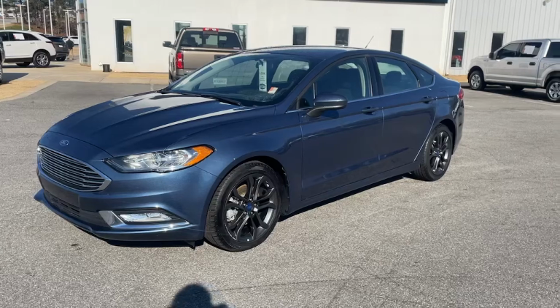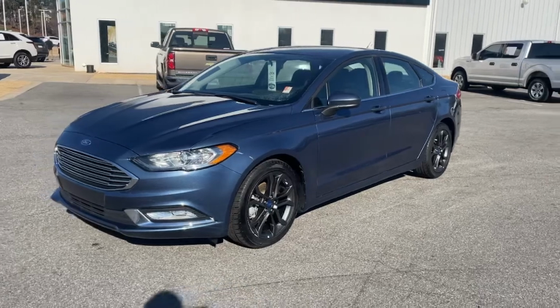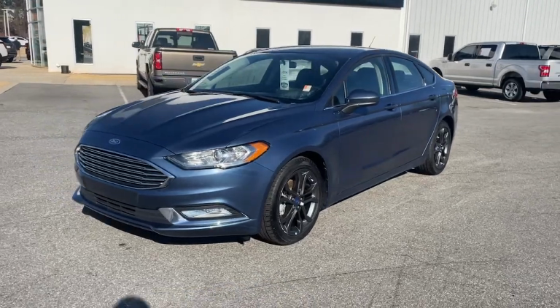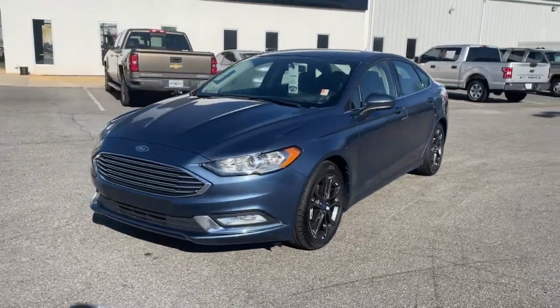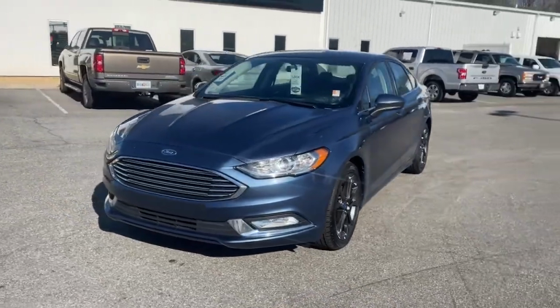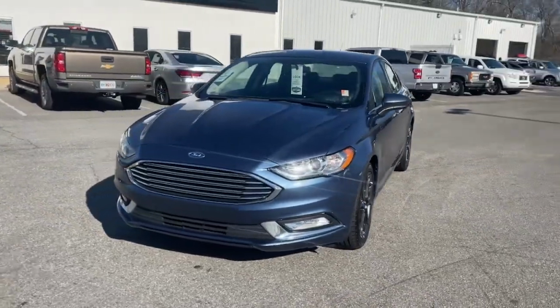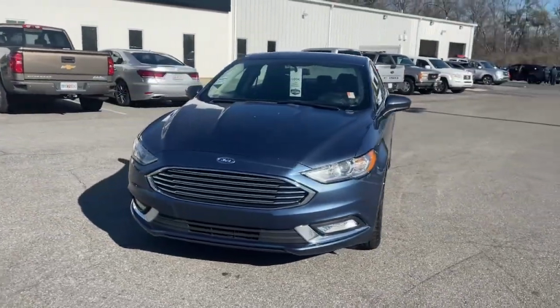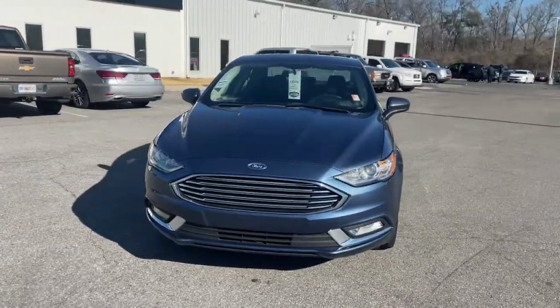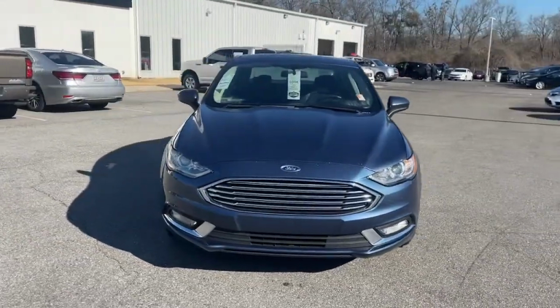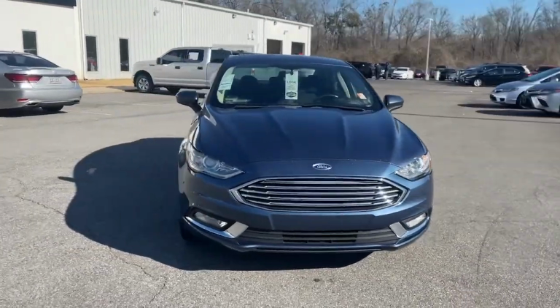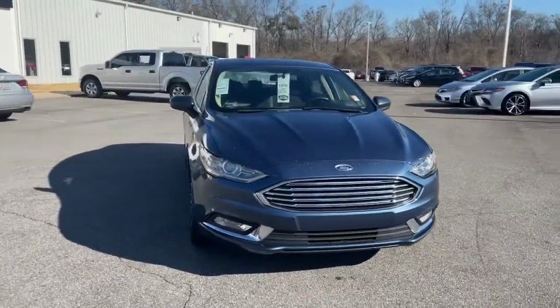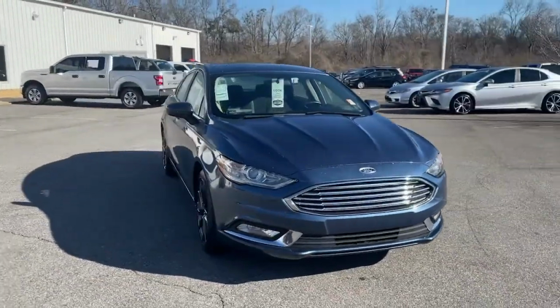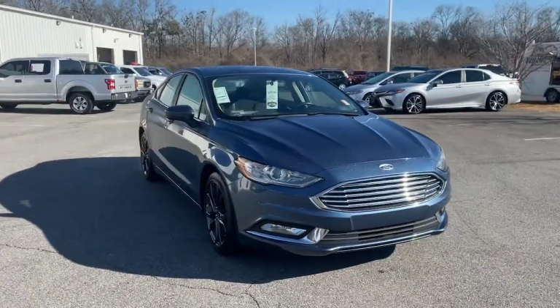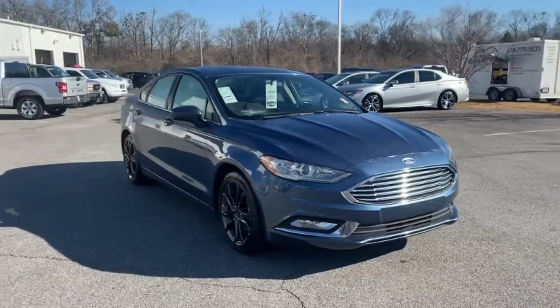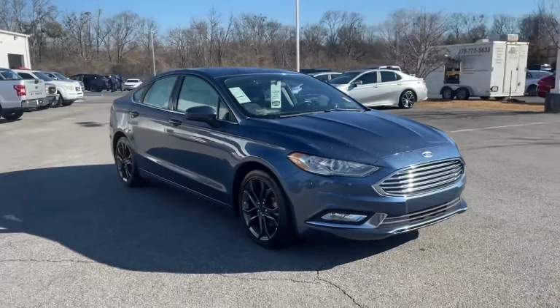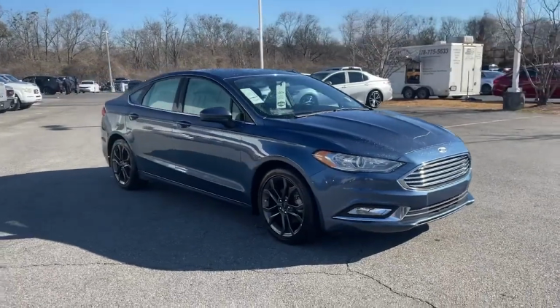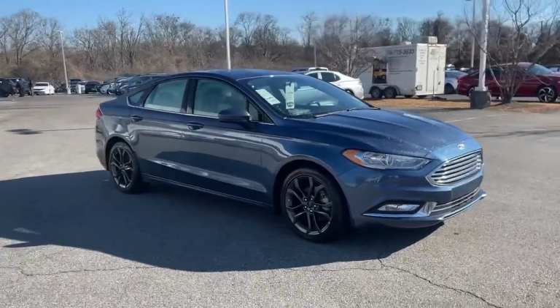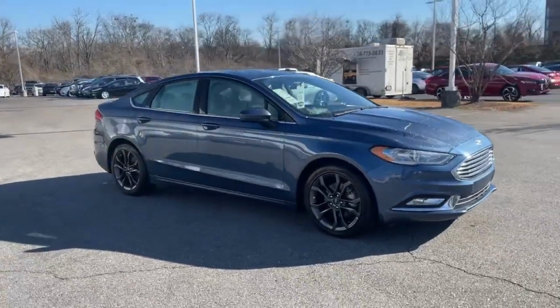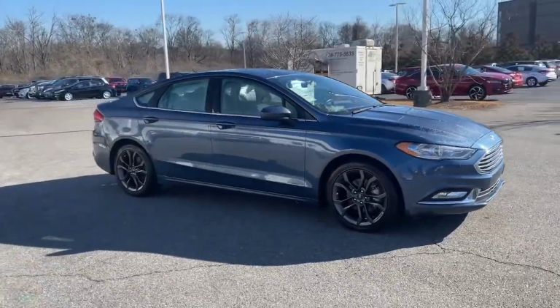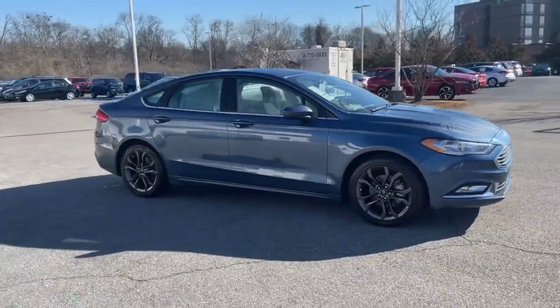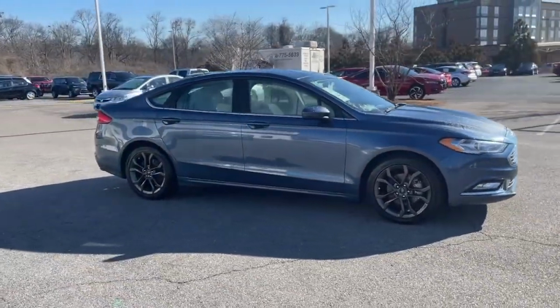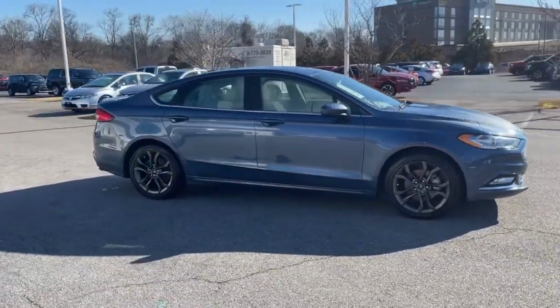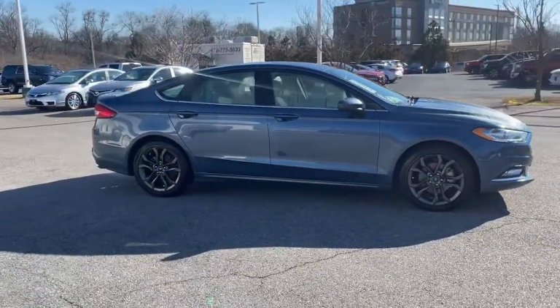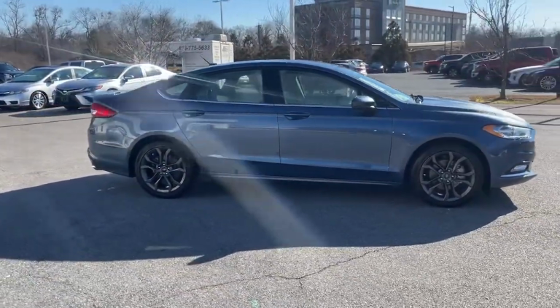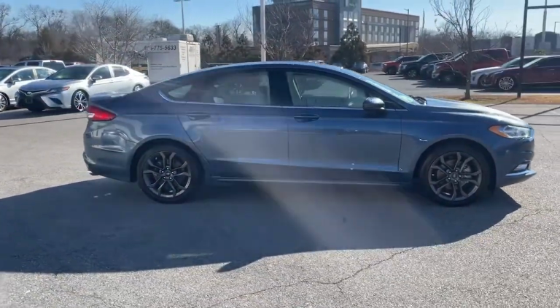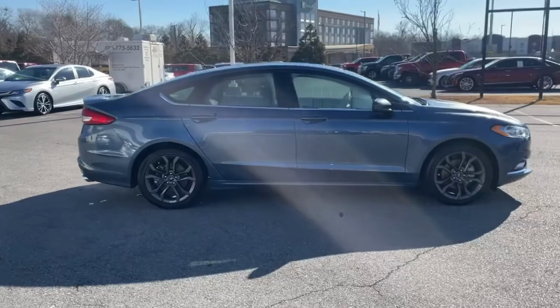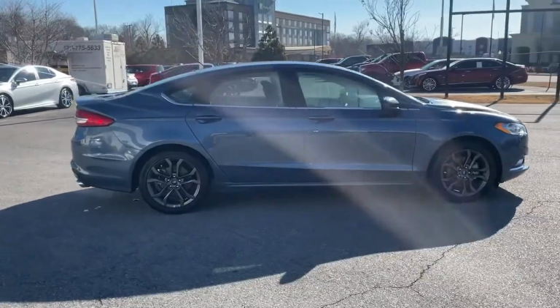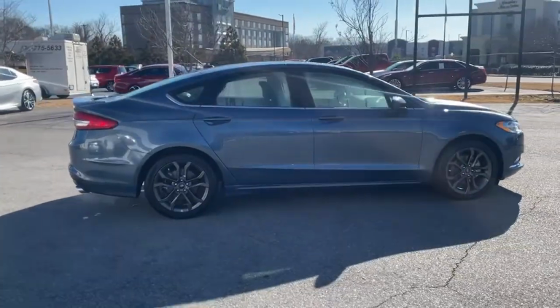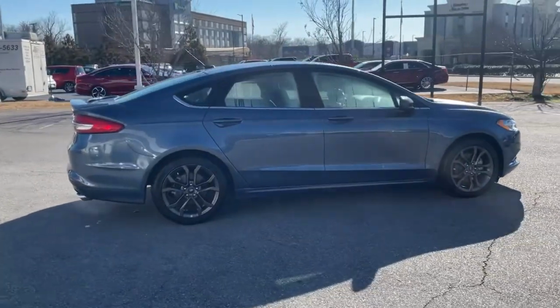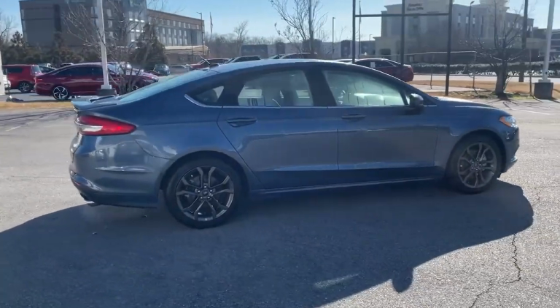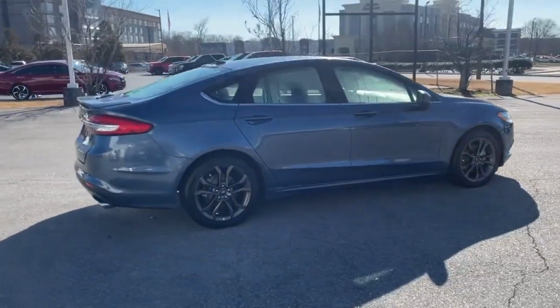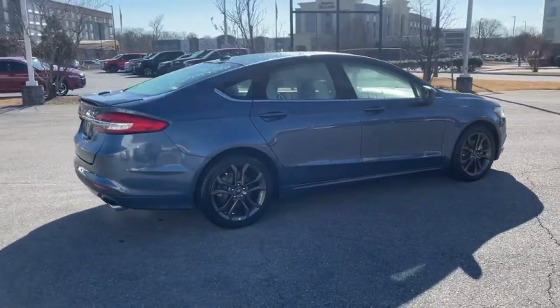Picture yourself in the 2018 Ford Fusion. This vehicle still has fewer than 60,000 miles on the clock, so it won't last long. Take a closer look at this comfortable, stylish Fusion.